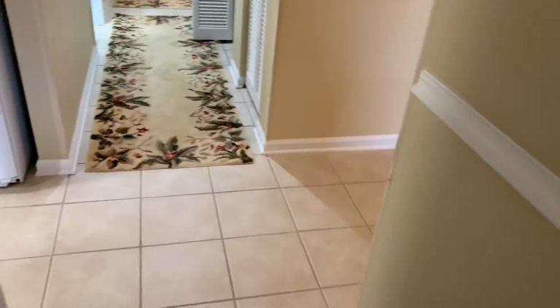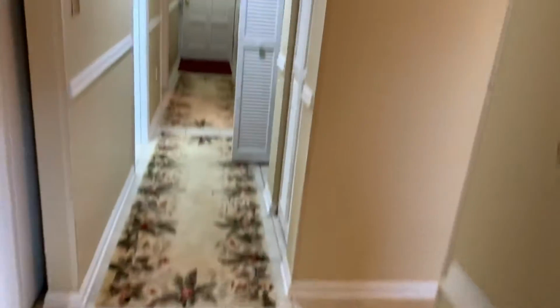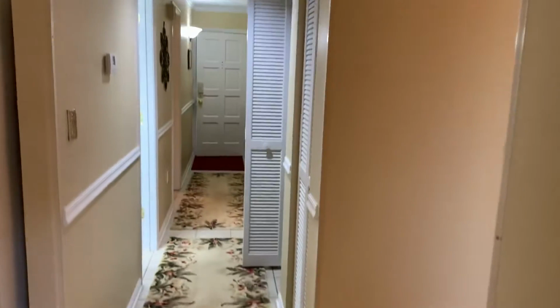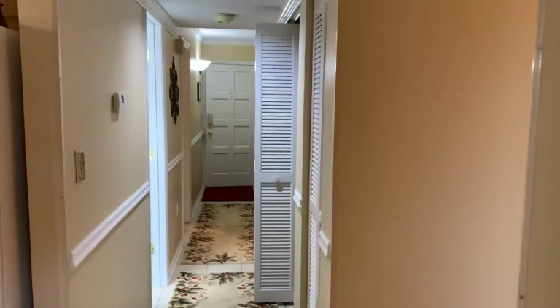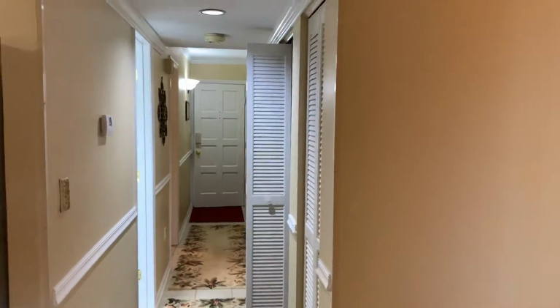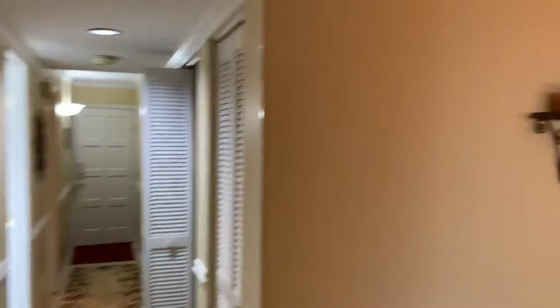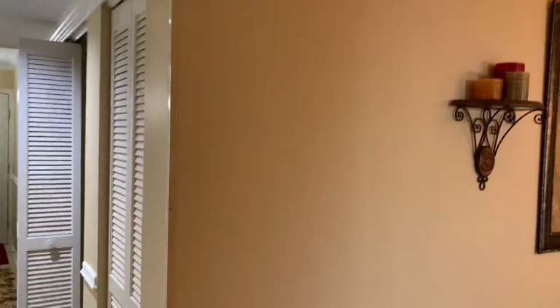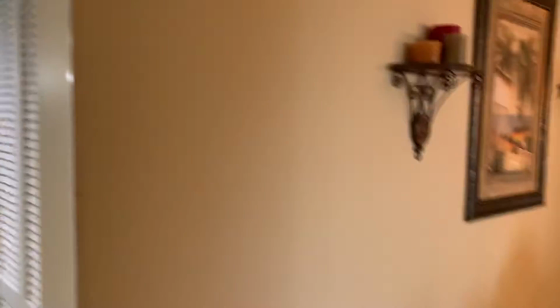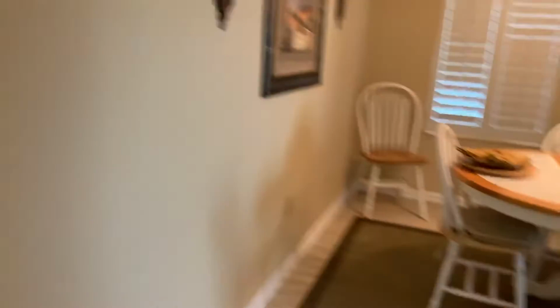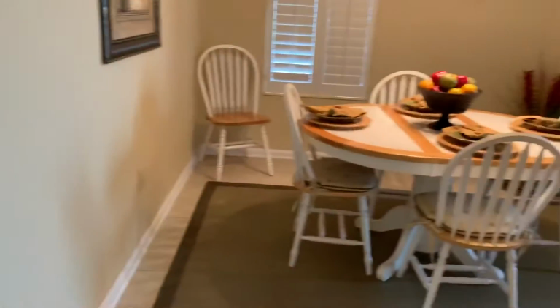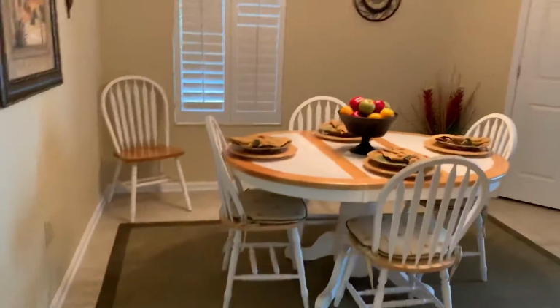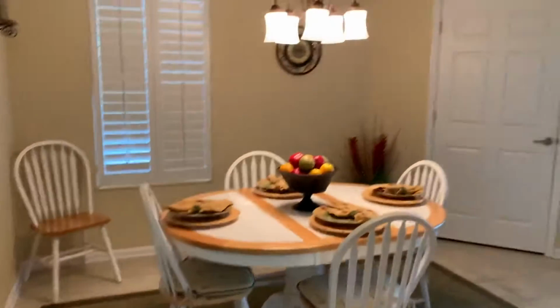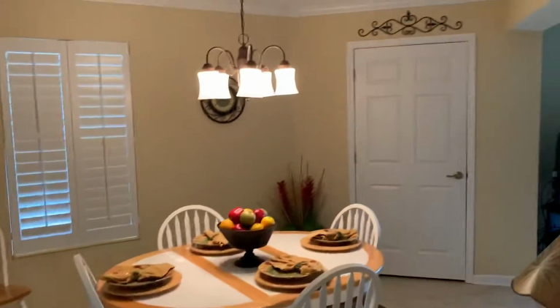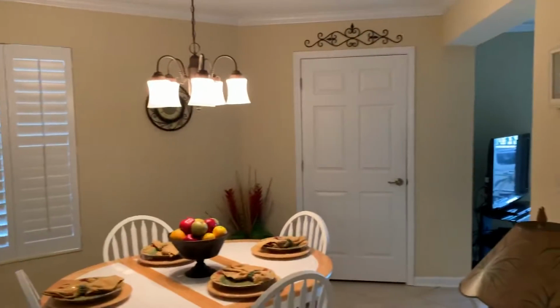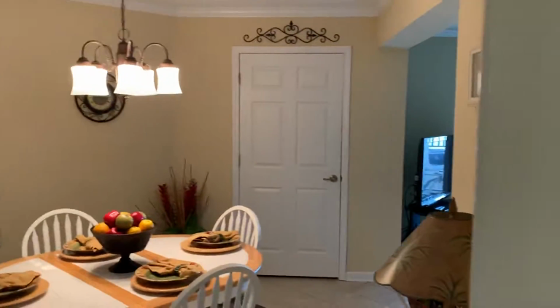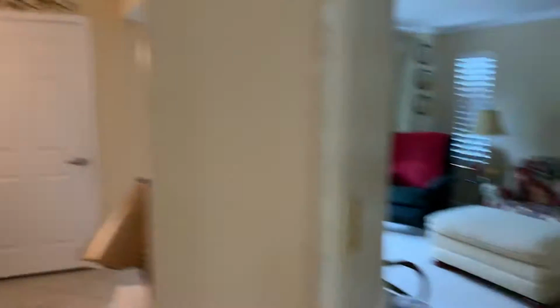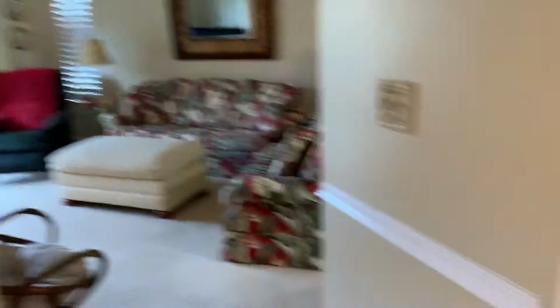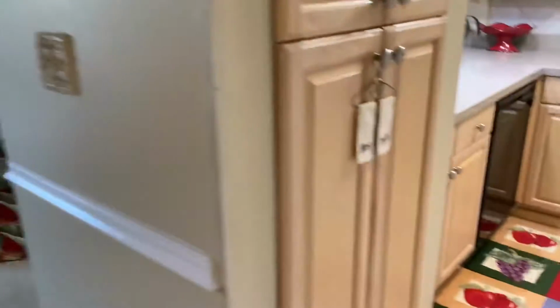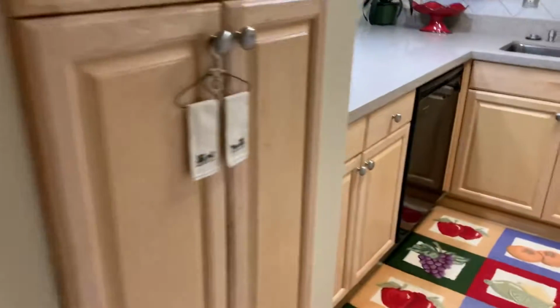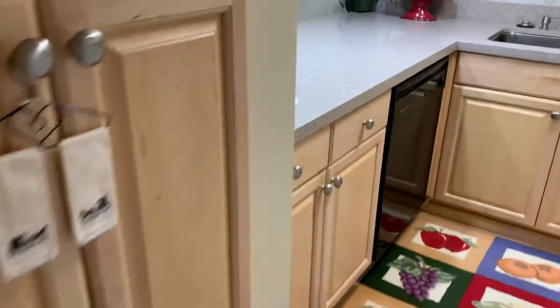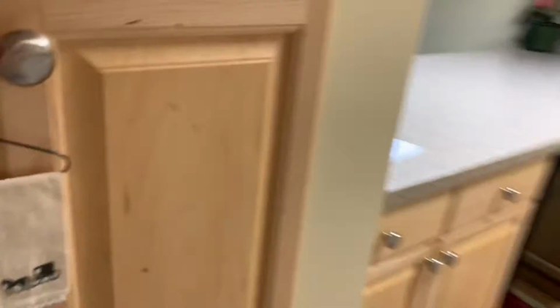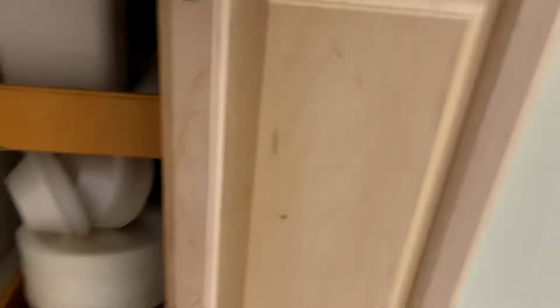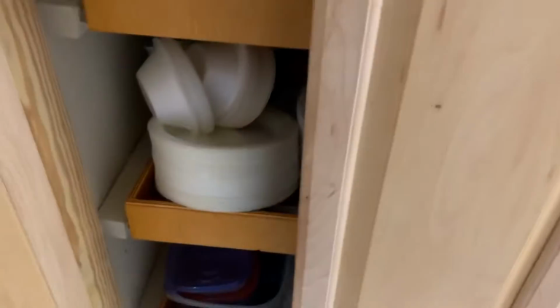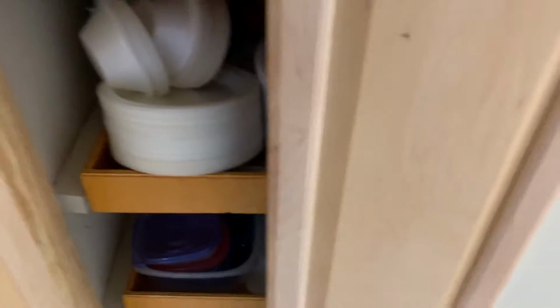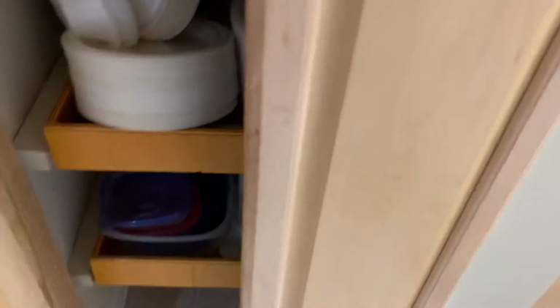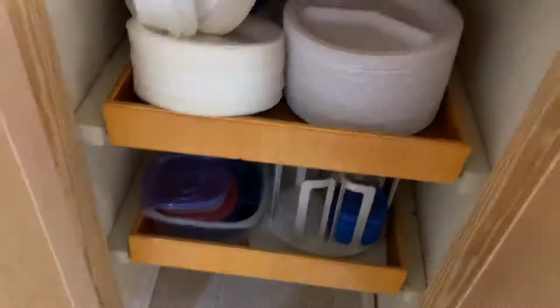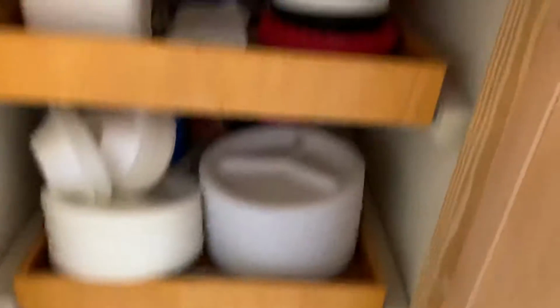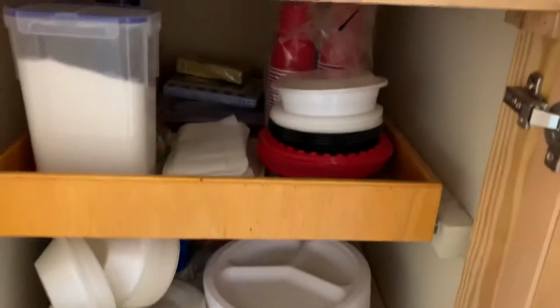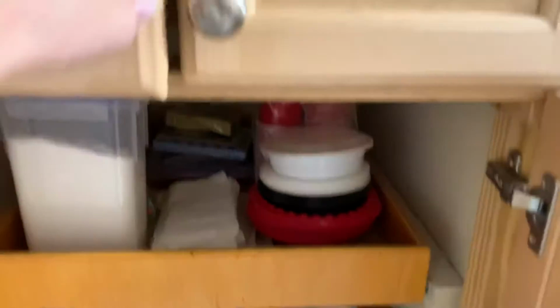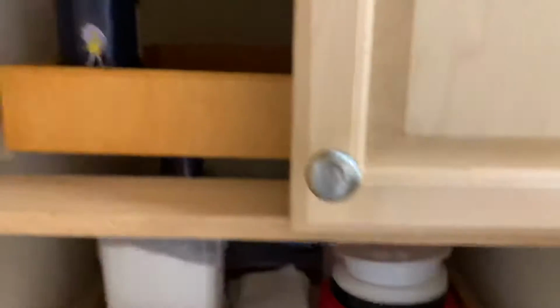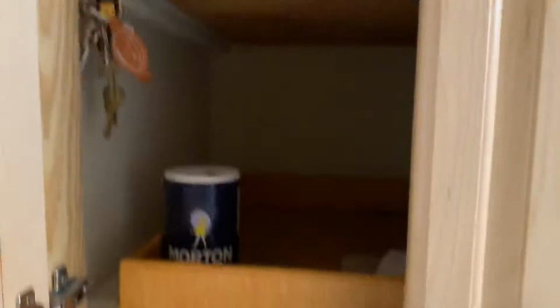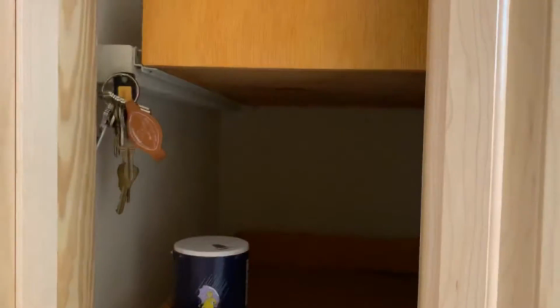Chair rail. Goes into tile down the hallway and here's into your dining room. These cabinets are nice — they have pull-outs all through here and here as well.